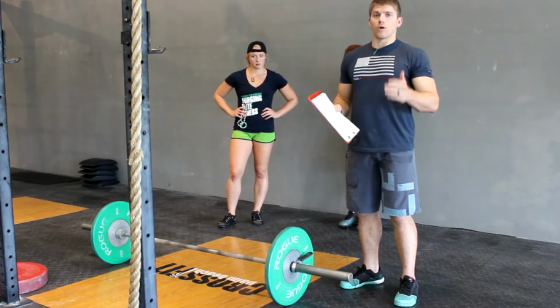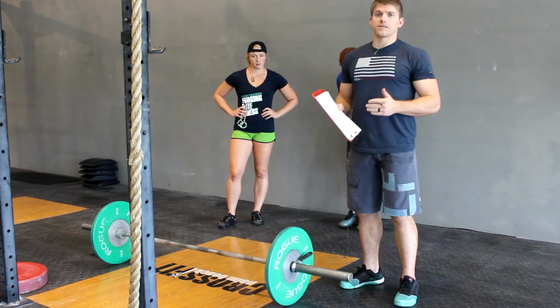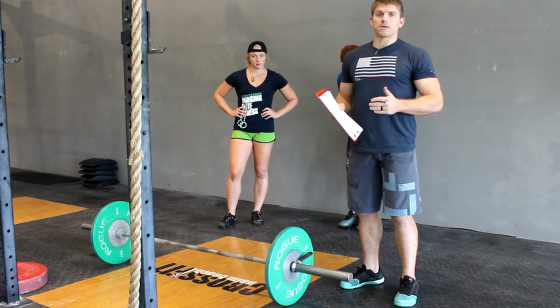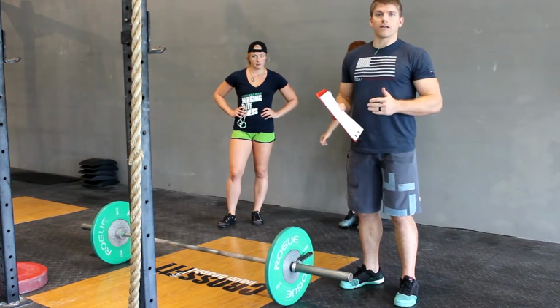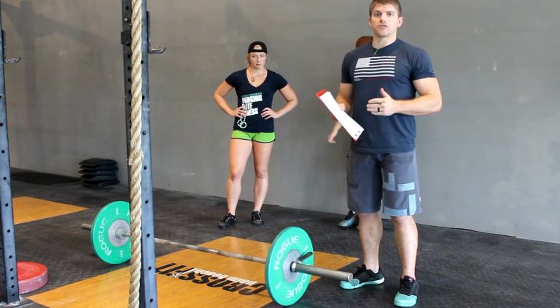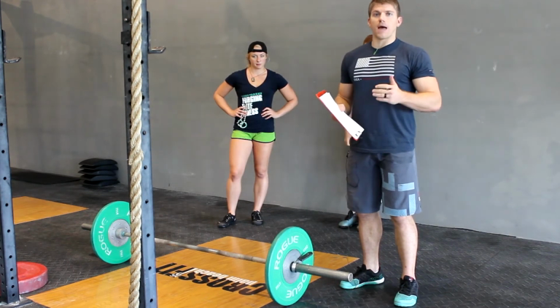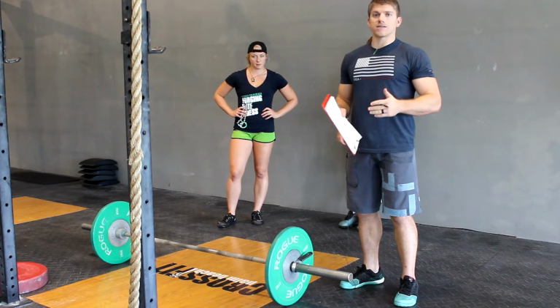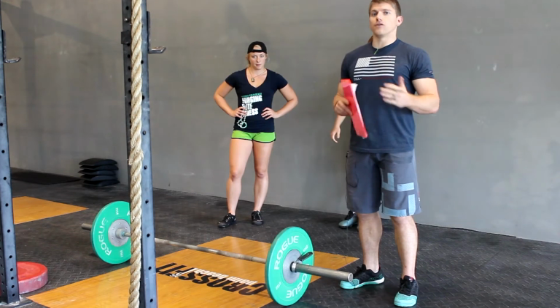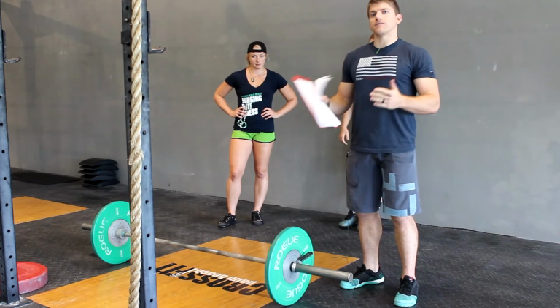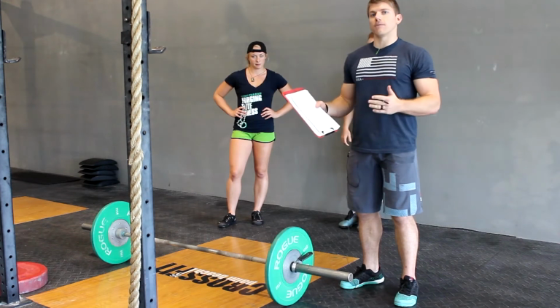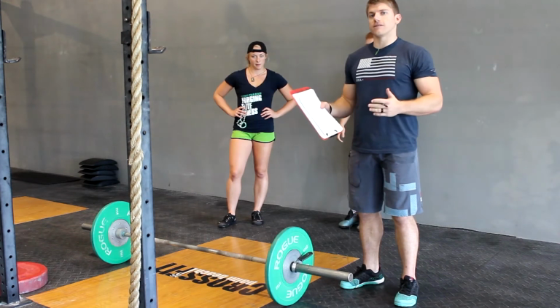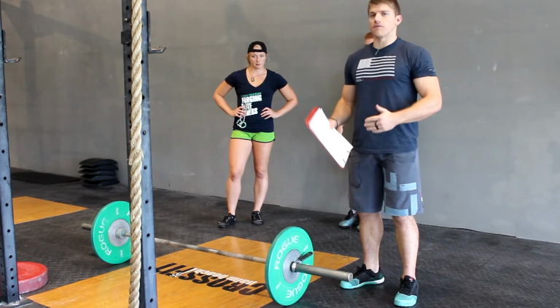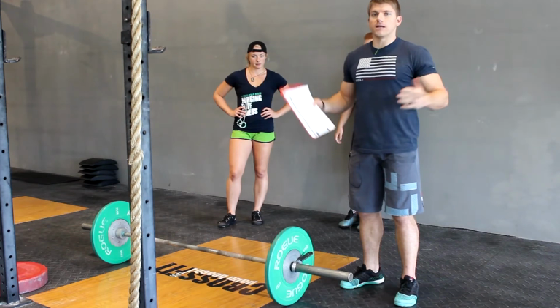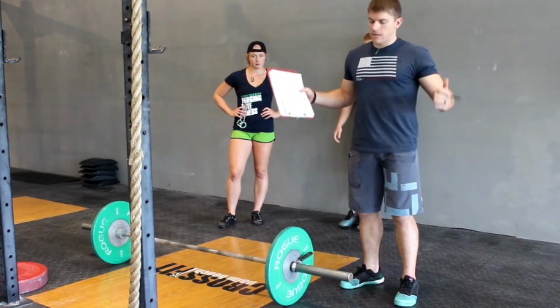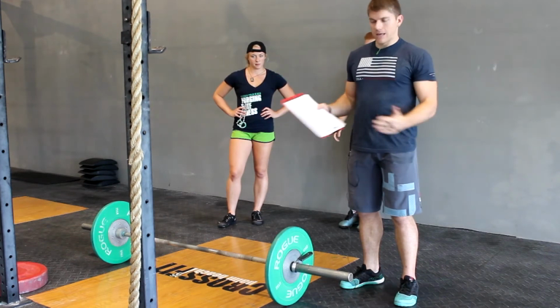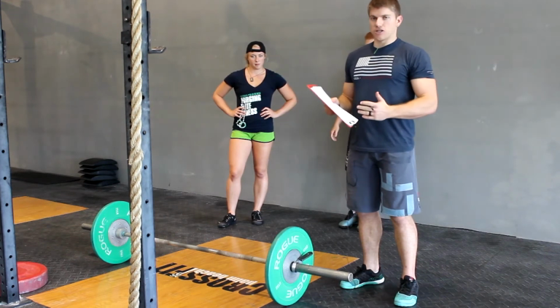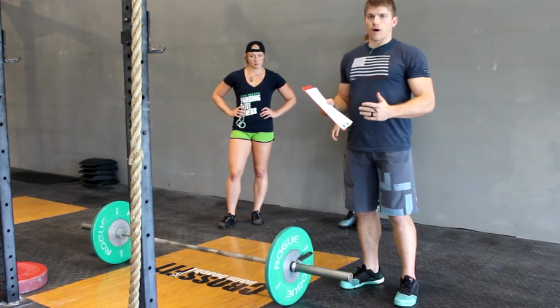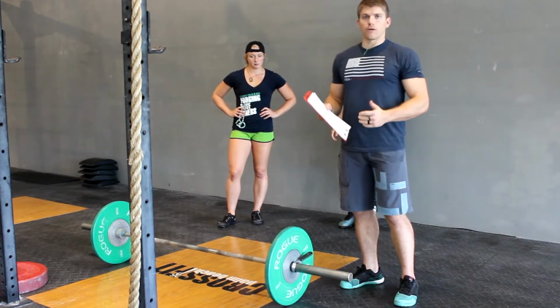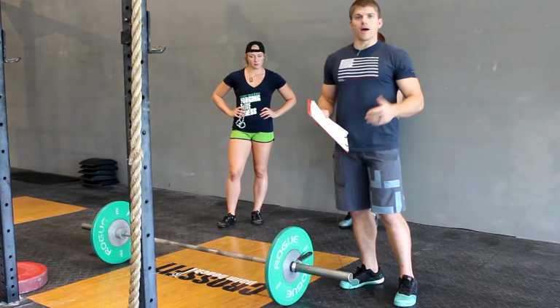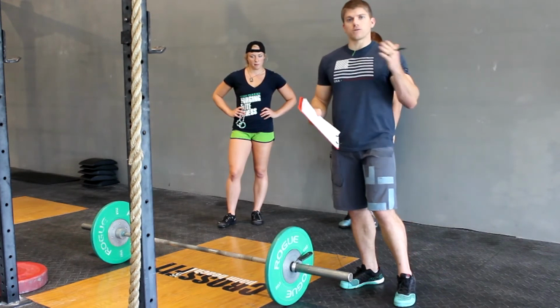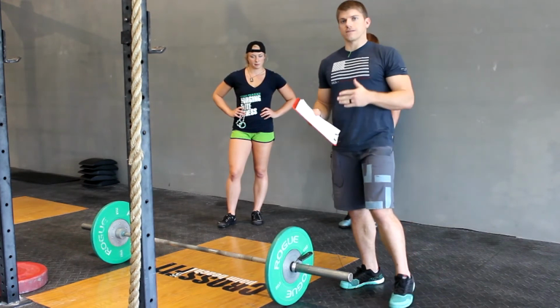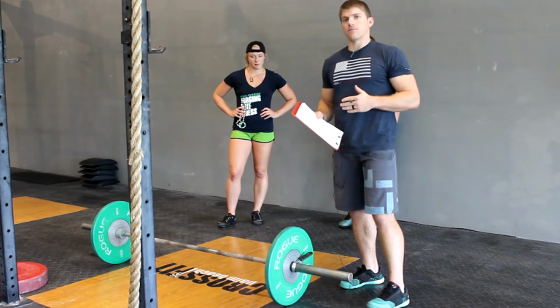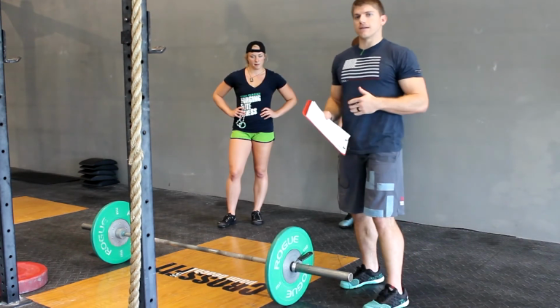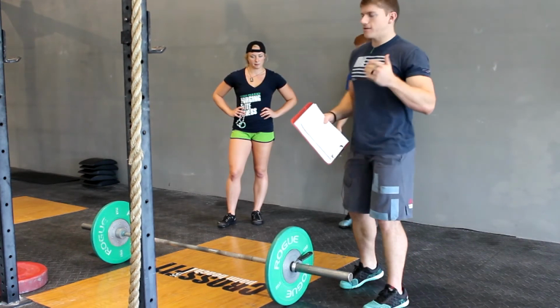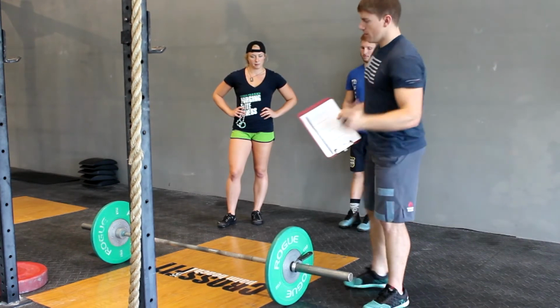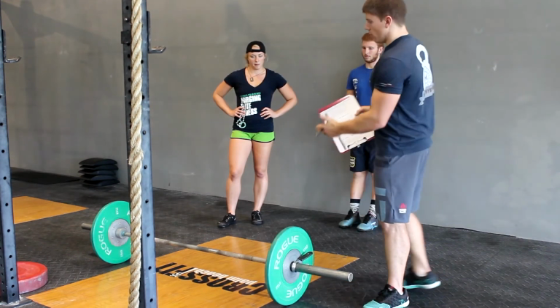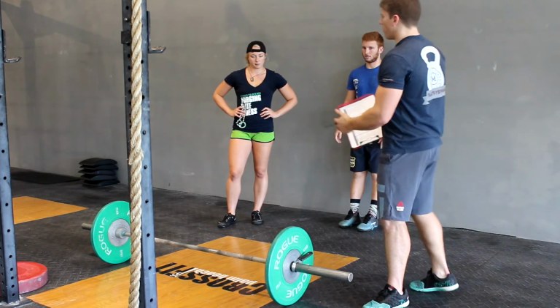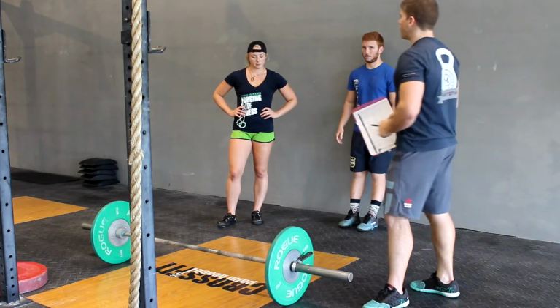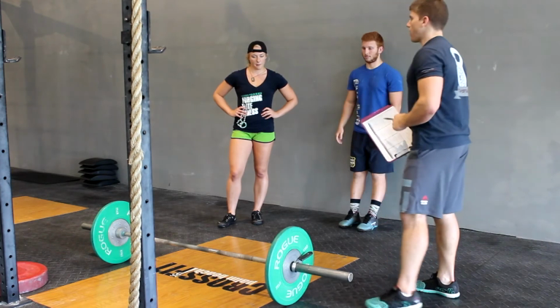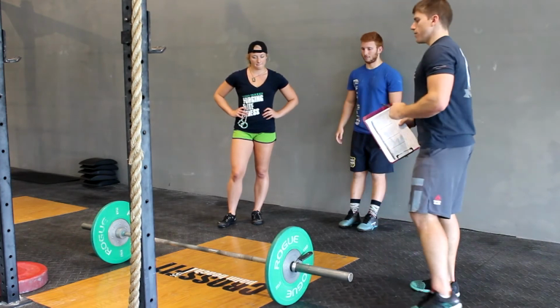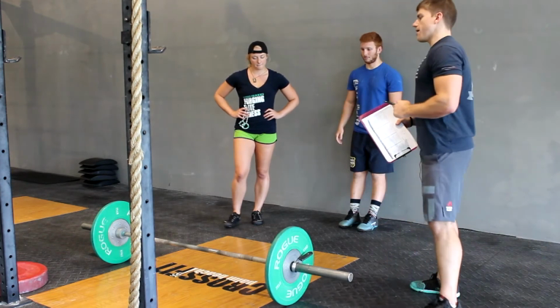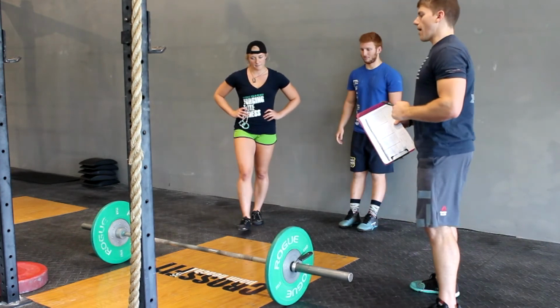Once you establish that clean and jerk max, even though you have time left in the seven minutes, get your bar loaded up because when the seven minutes ends, we're going right into that three-minute AMRAP.